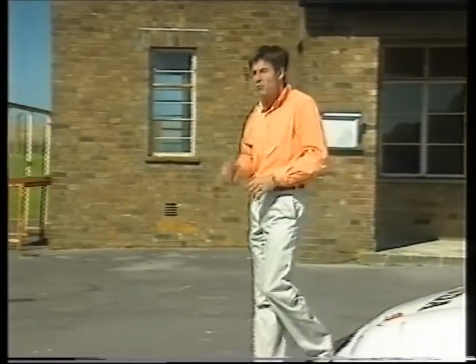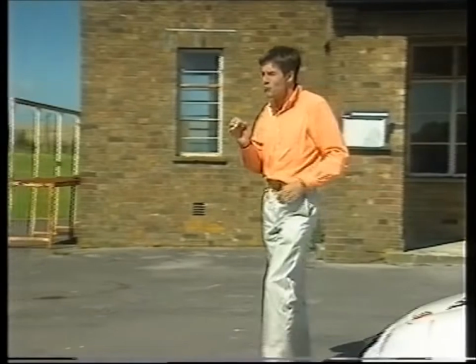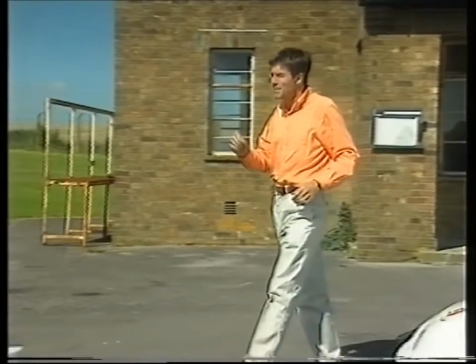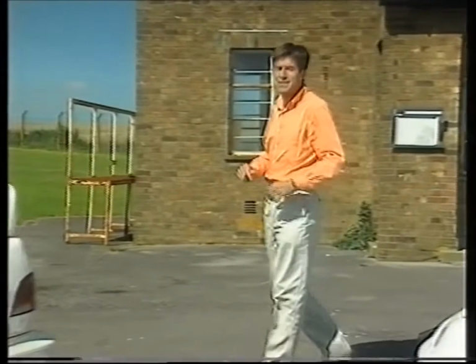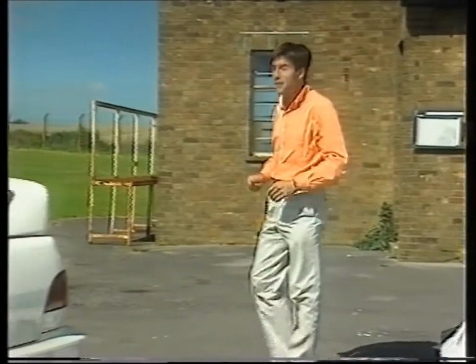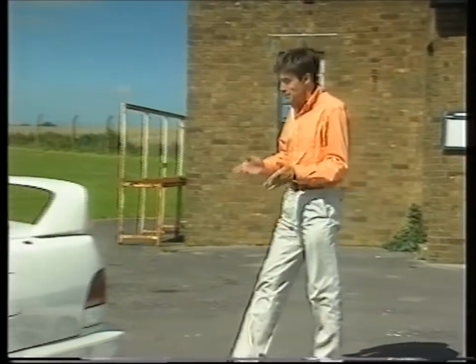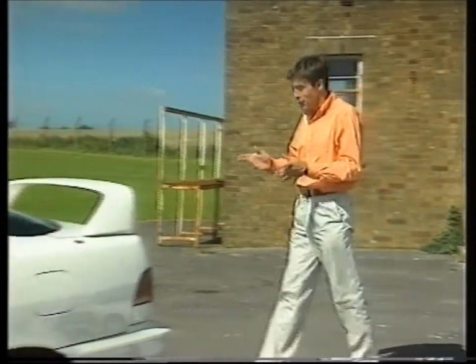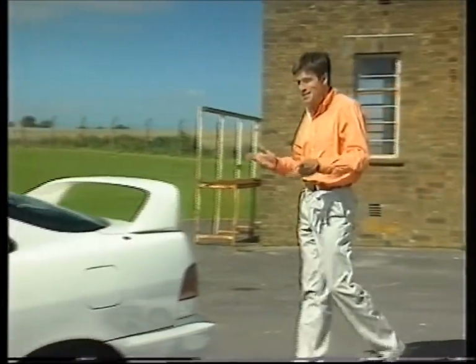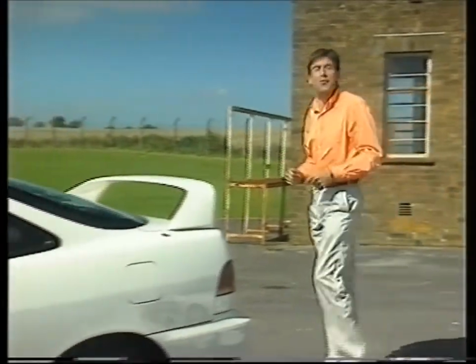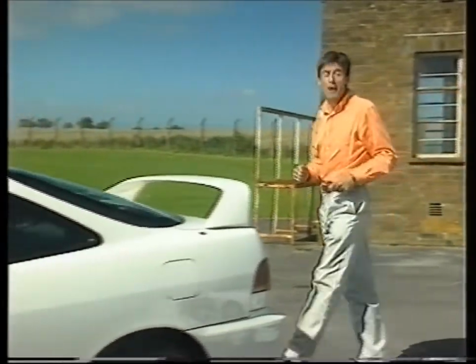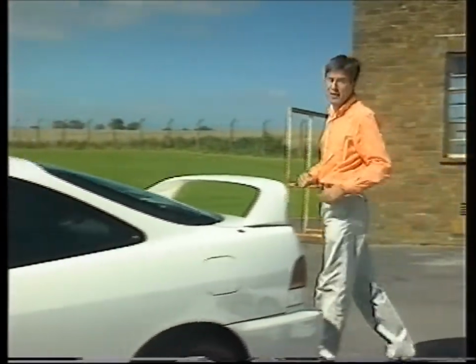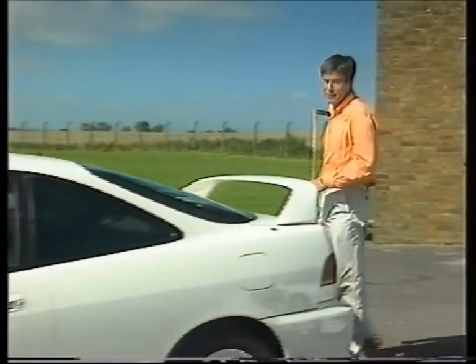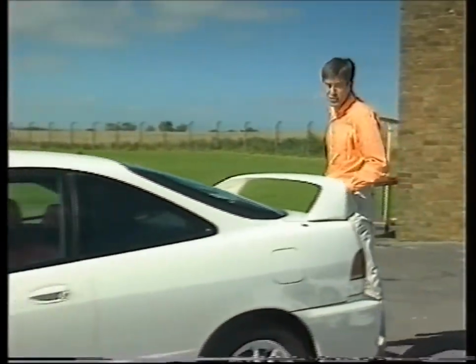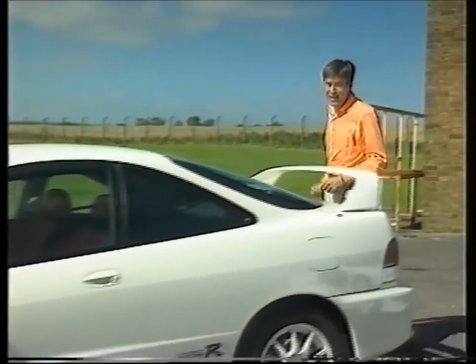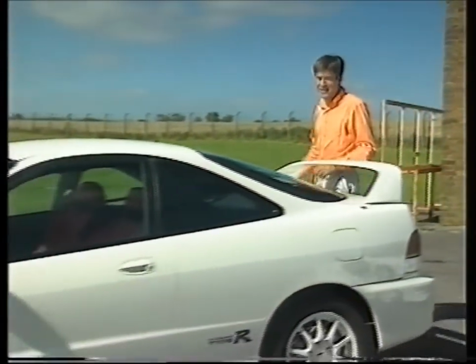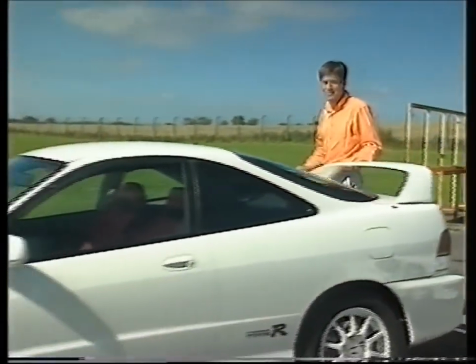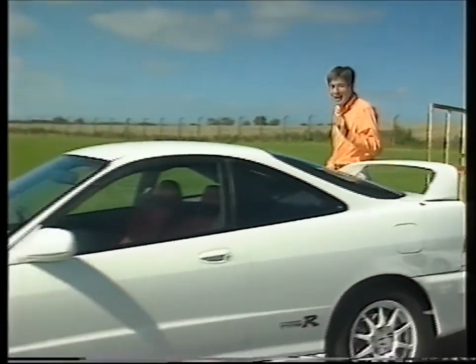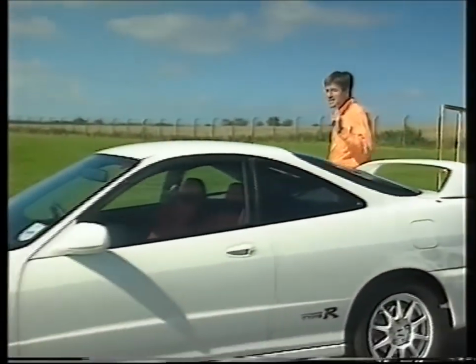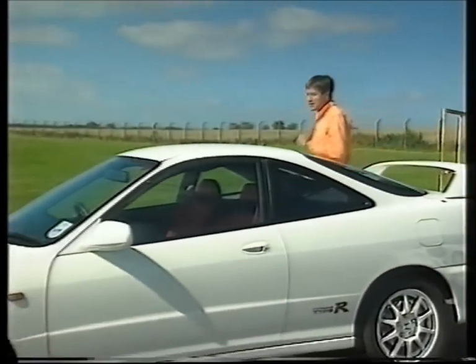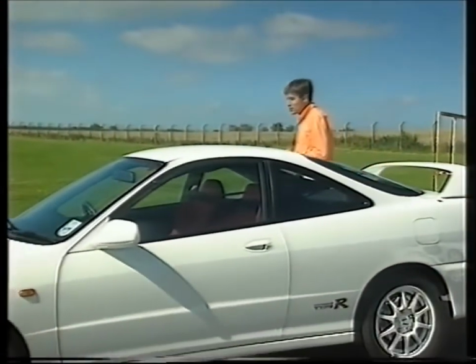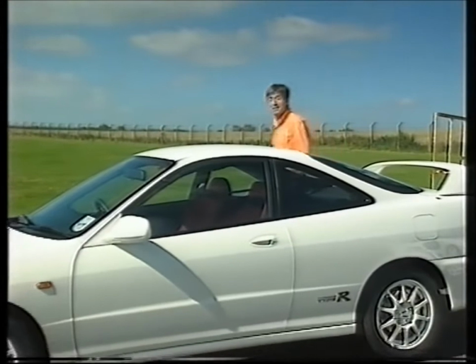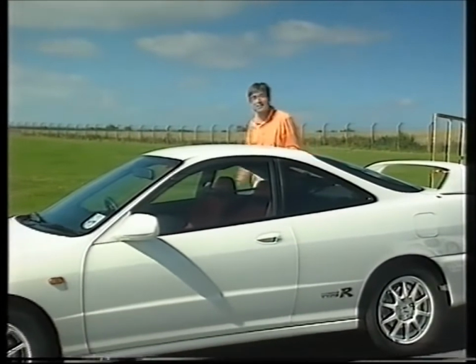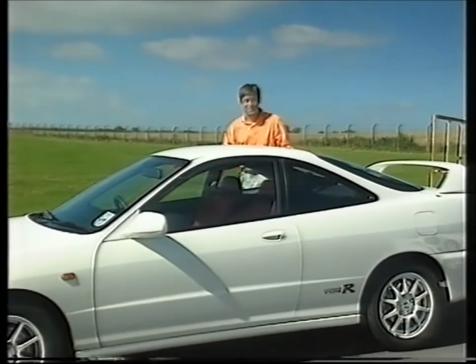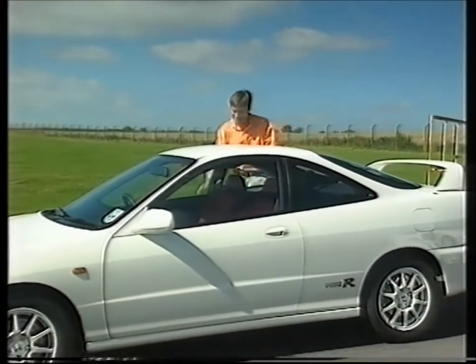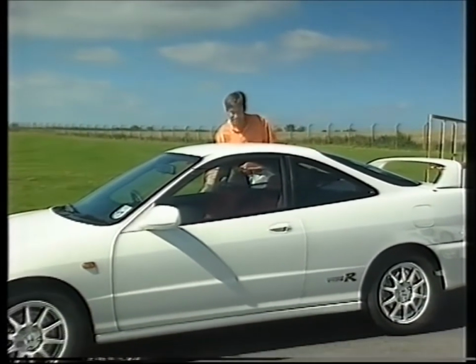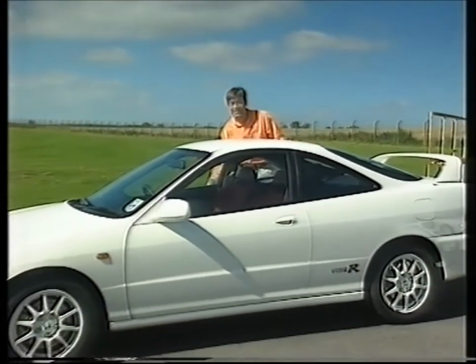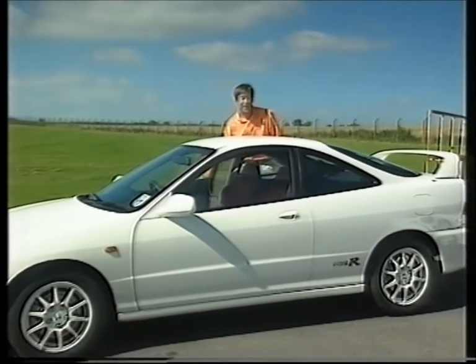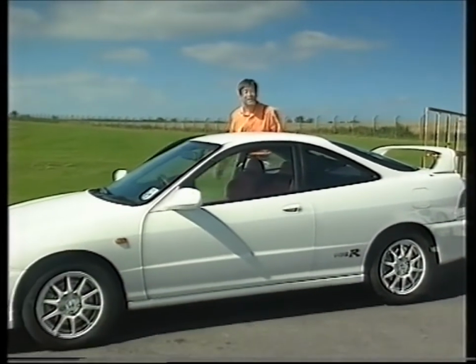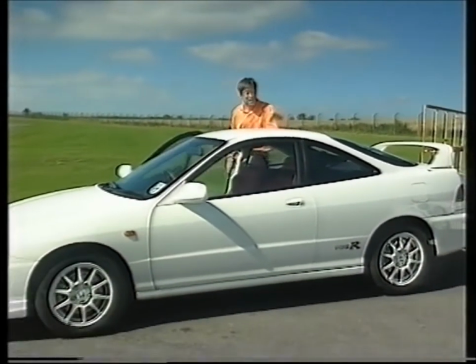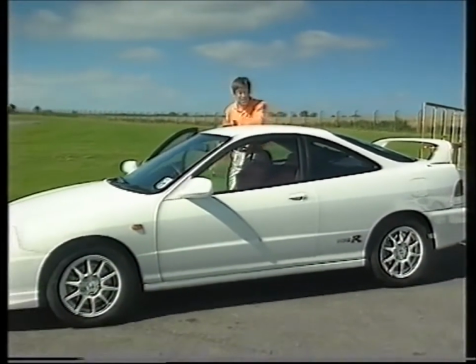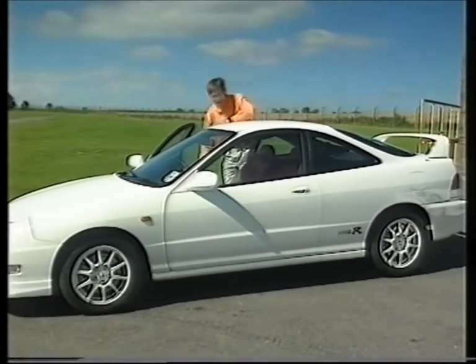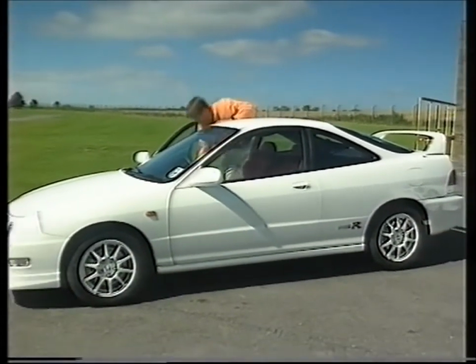What really matters though is what this, the road-going version, is like, and the secret to its success lies under the bonnet.